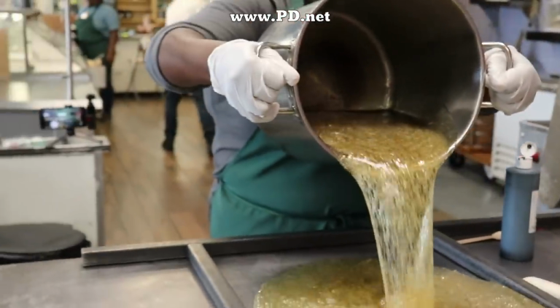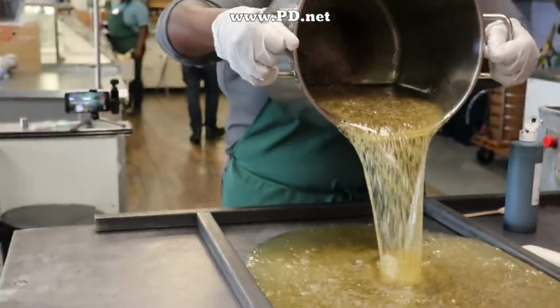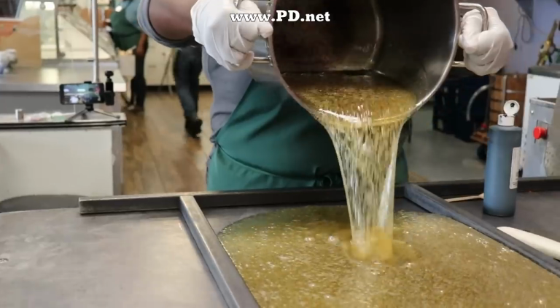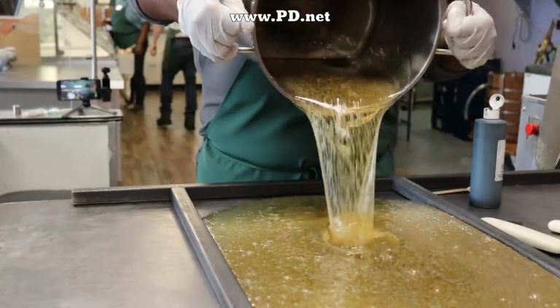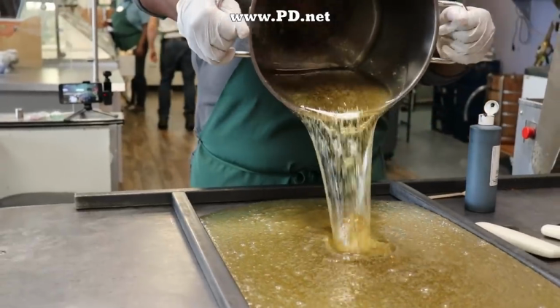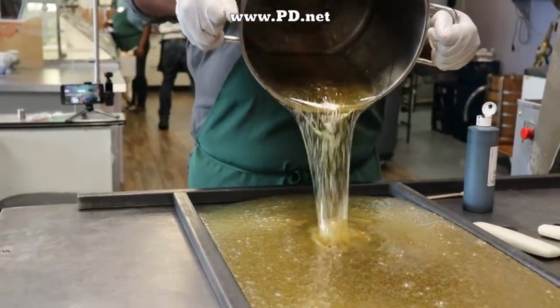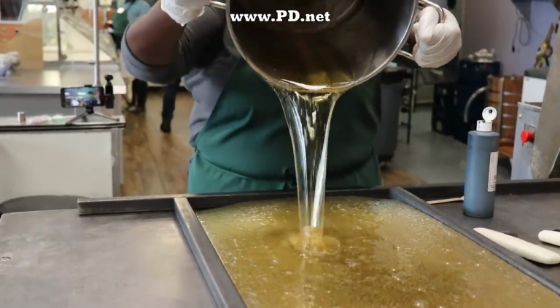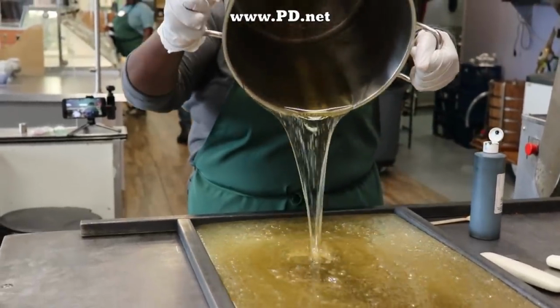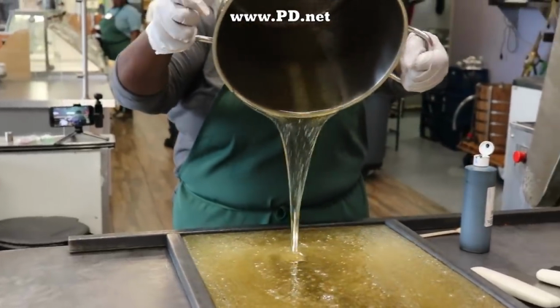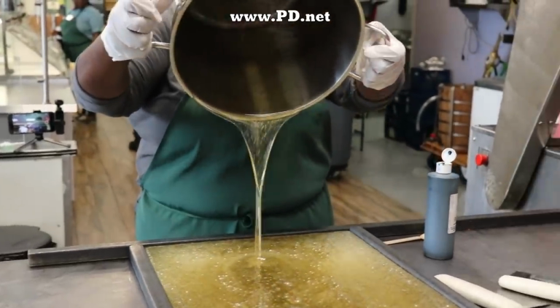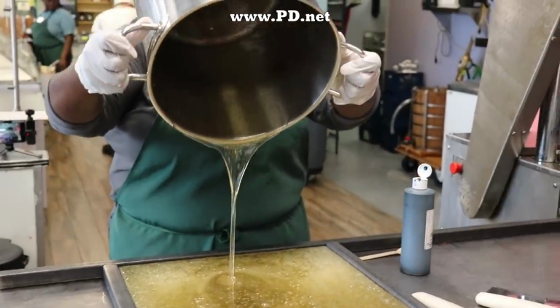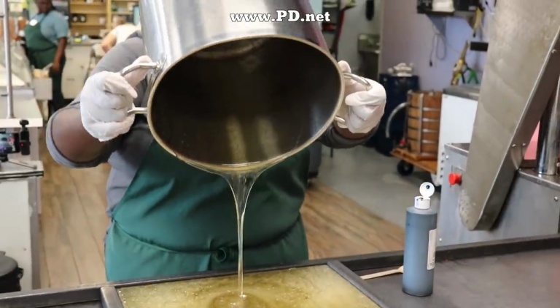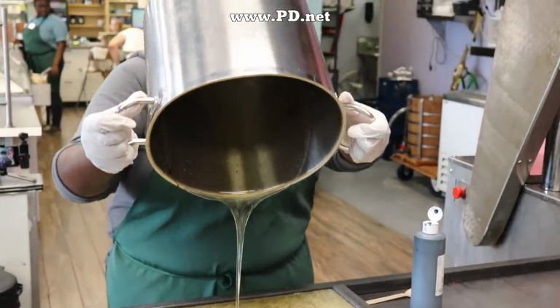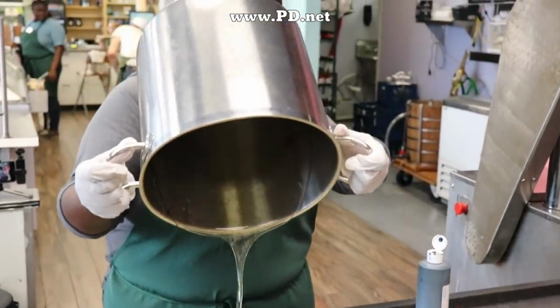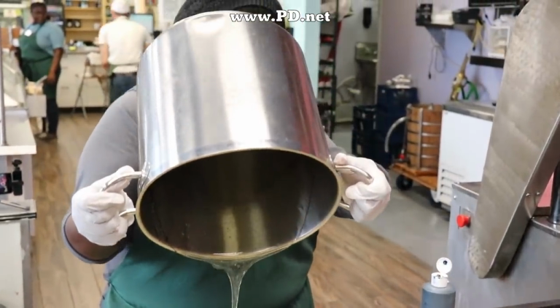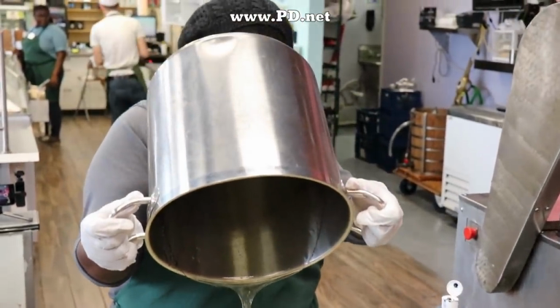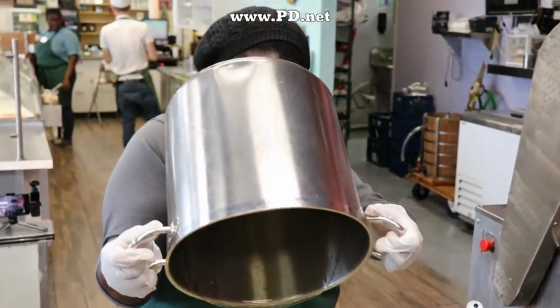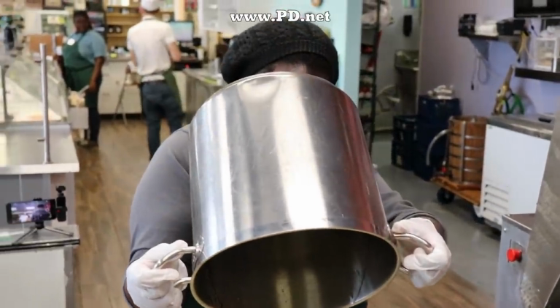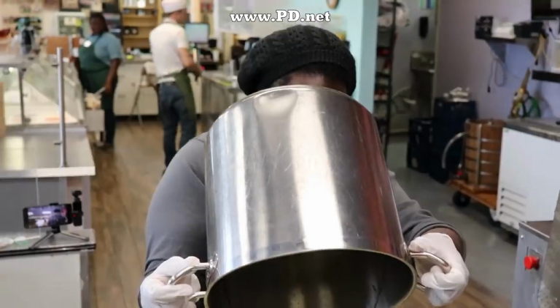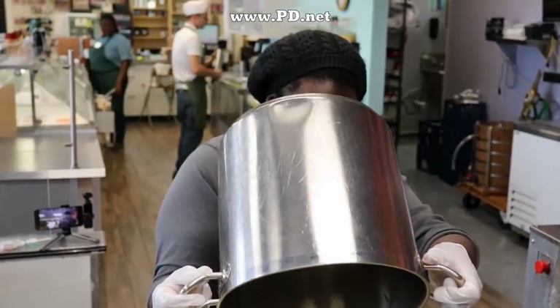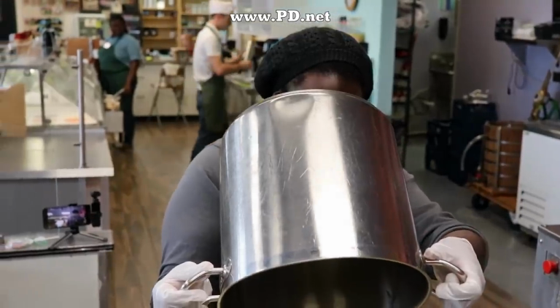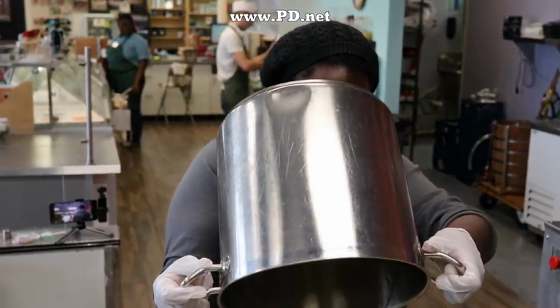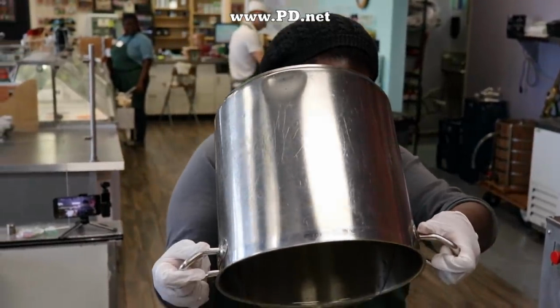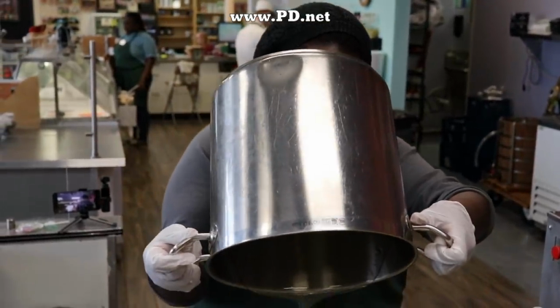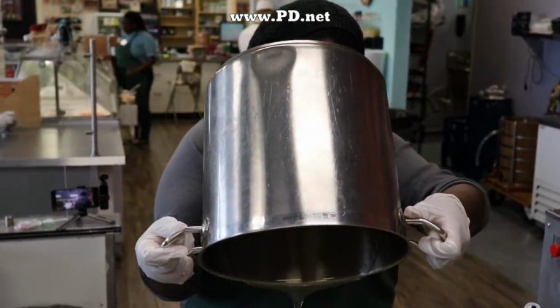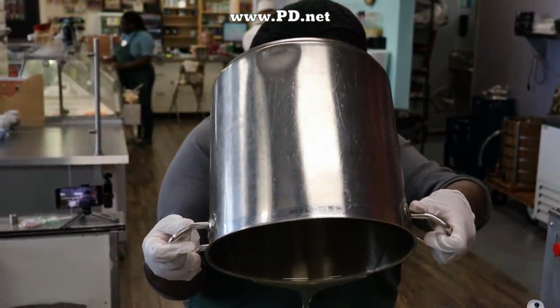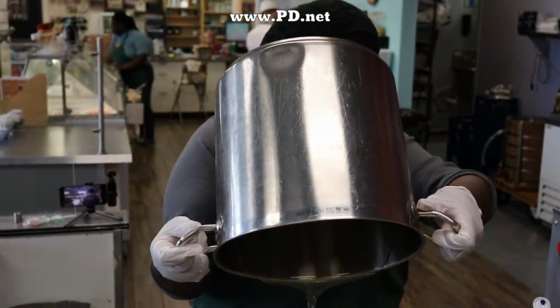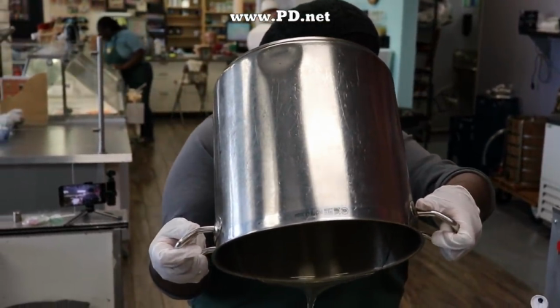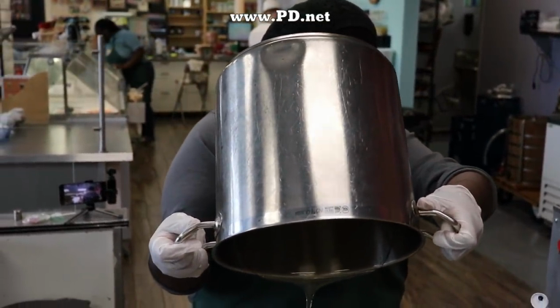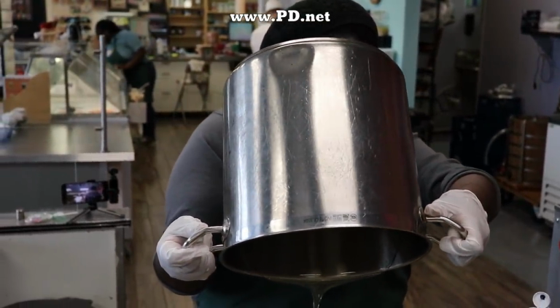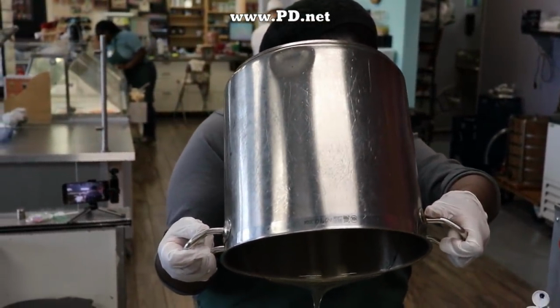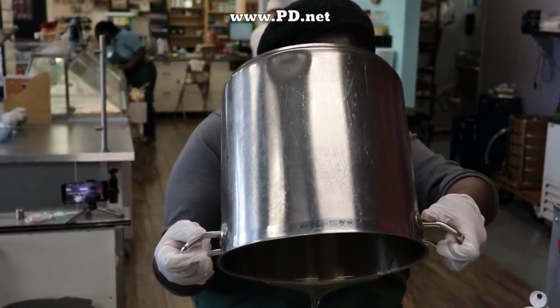They're going to have white, yellow, orange, pink, dark red, and of course purple roses in this assortment, and possibly much more. When this video was shot, we hadn't finished making all the roses.